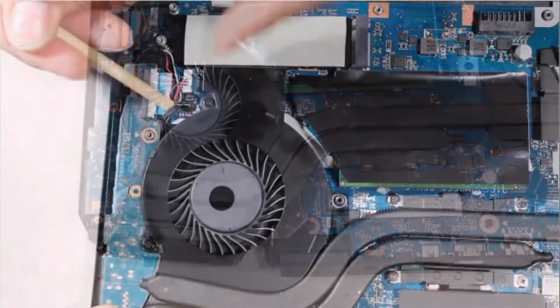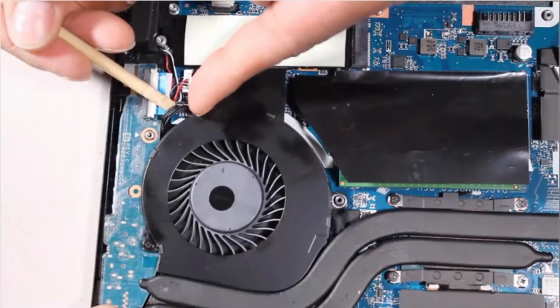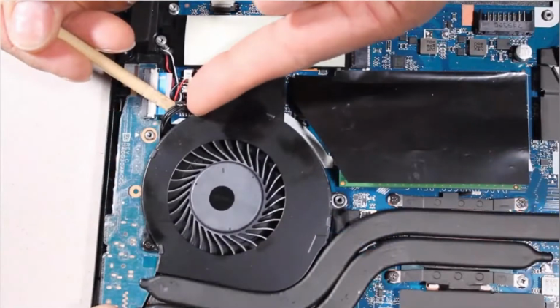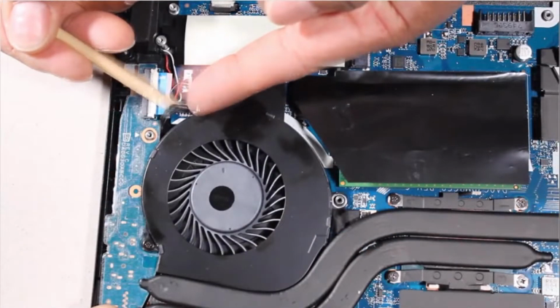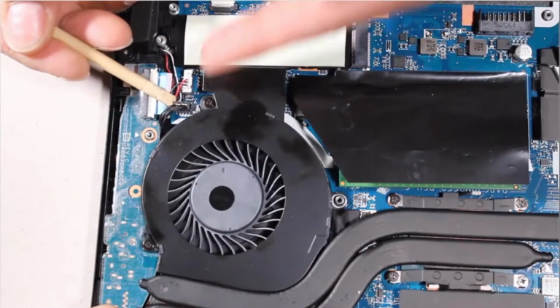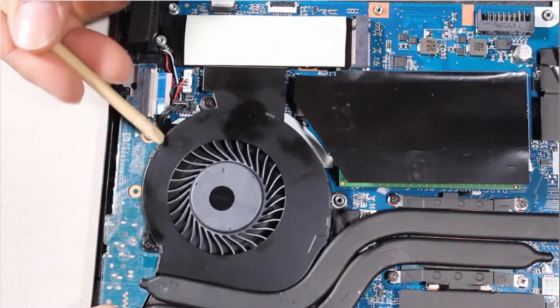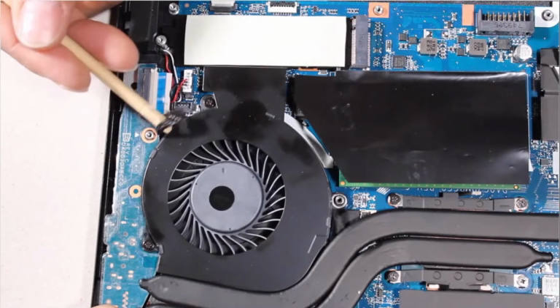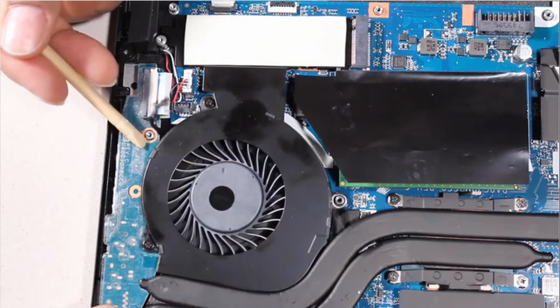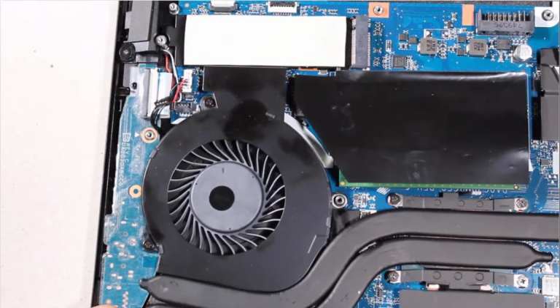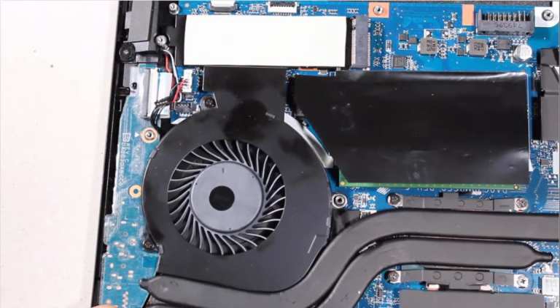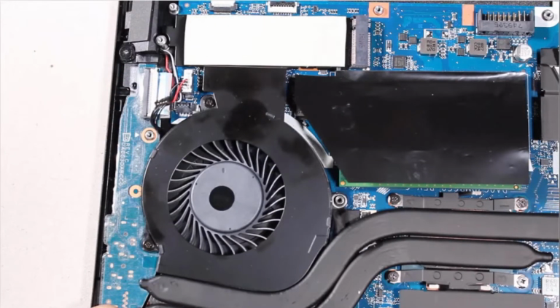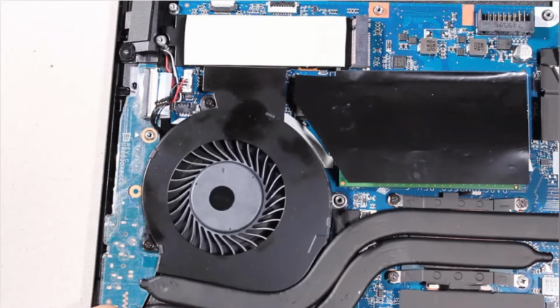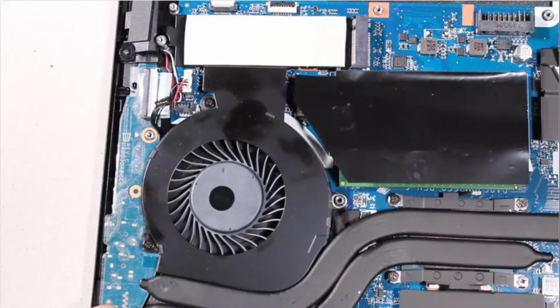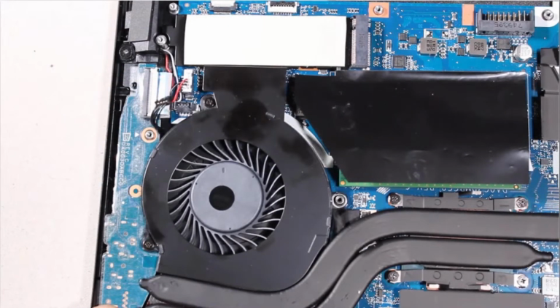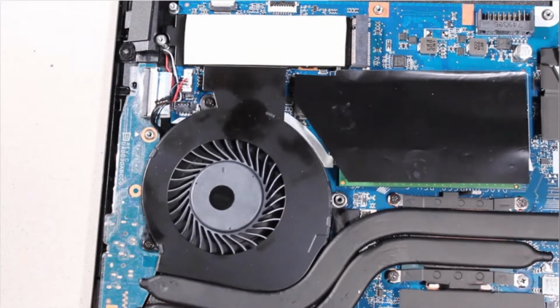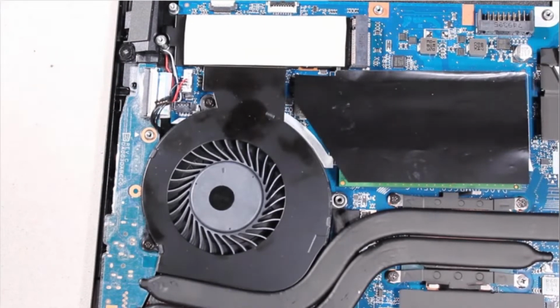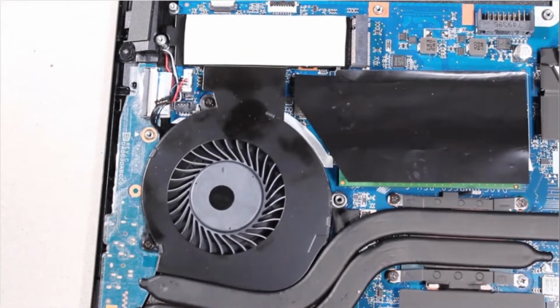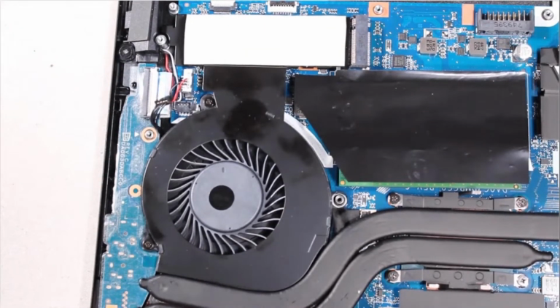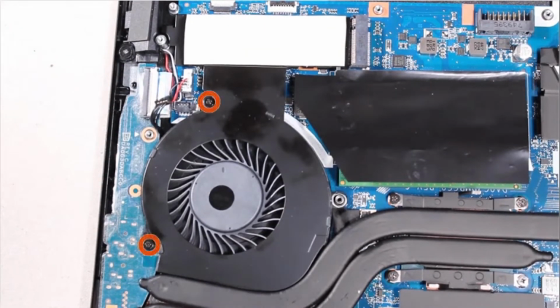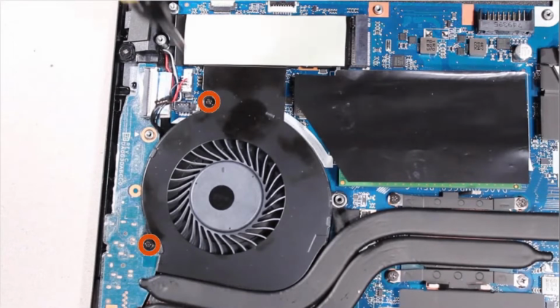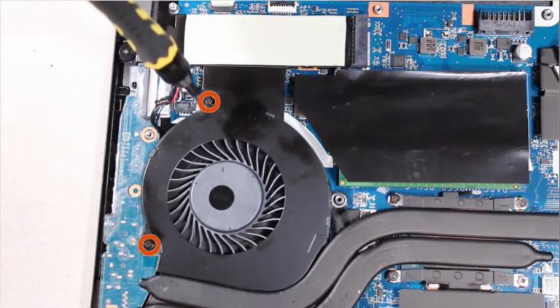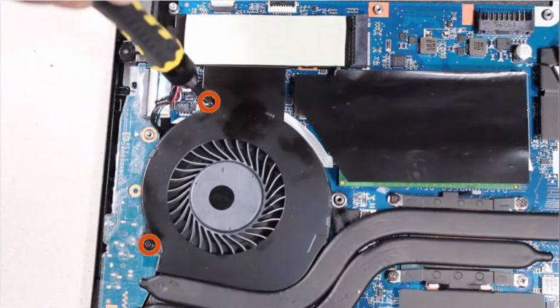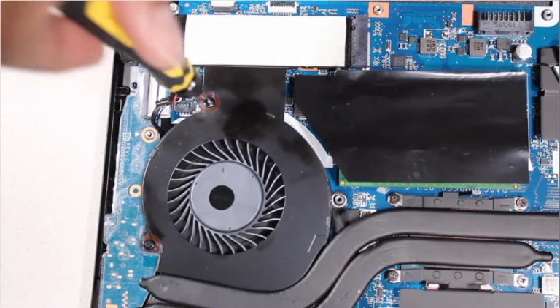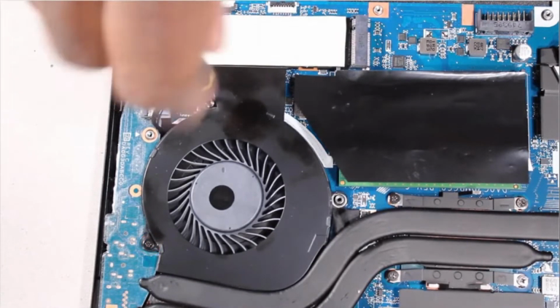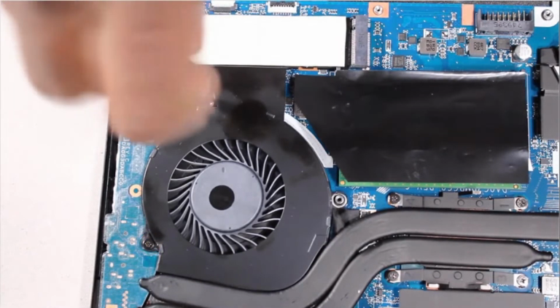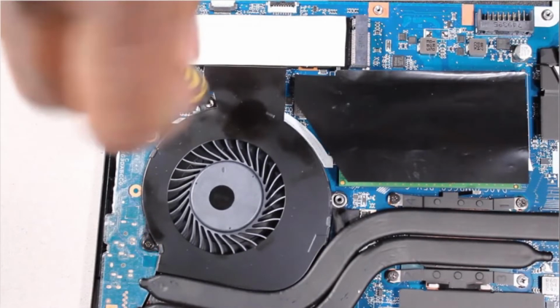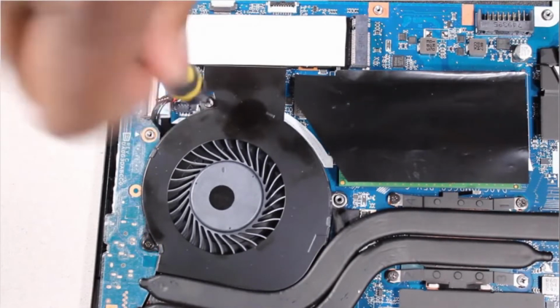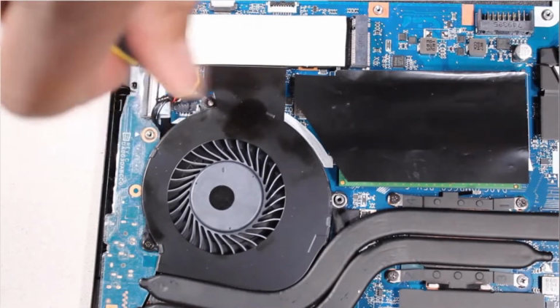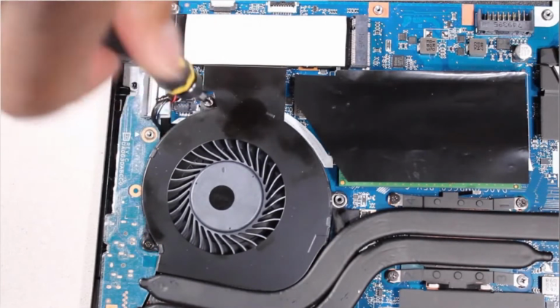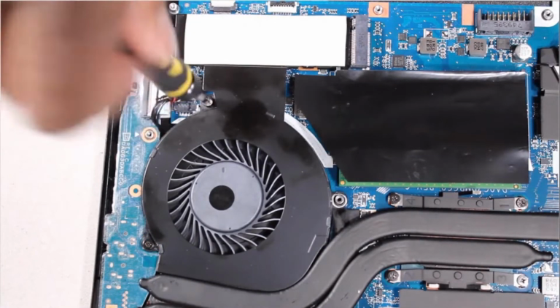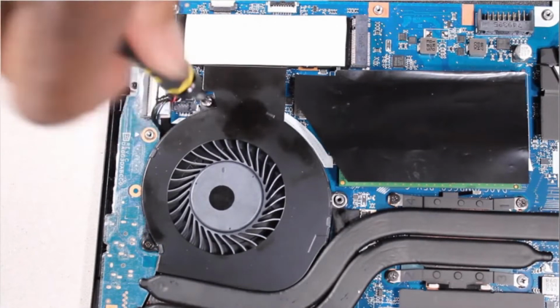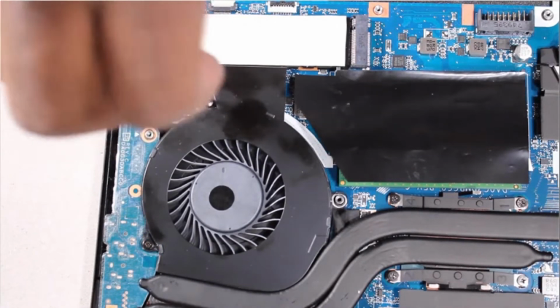Removal. Carefully disconnect the fan cable from its connector on the system board. Remove the two 4.5 mm P1 Phillips-head screws that secure the fan to the top cover.